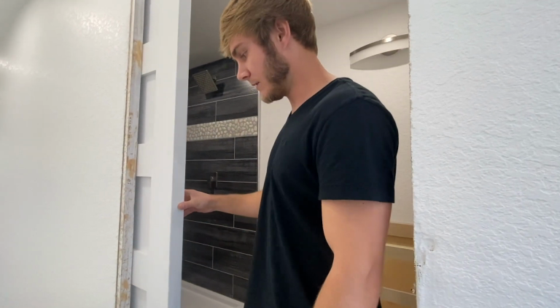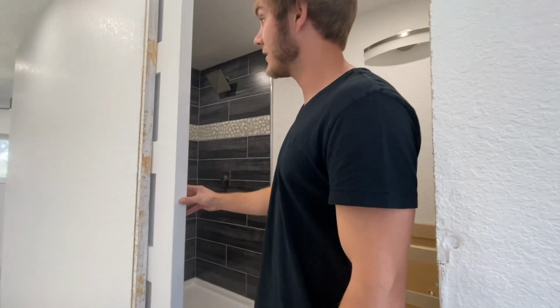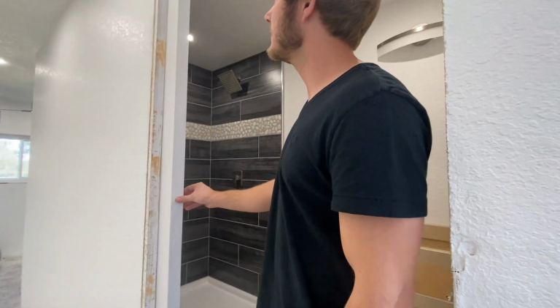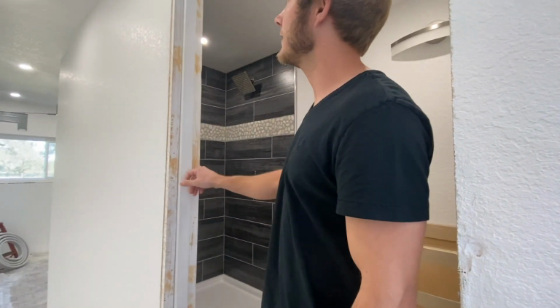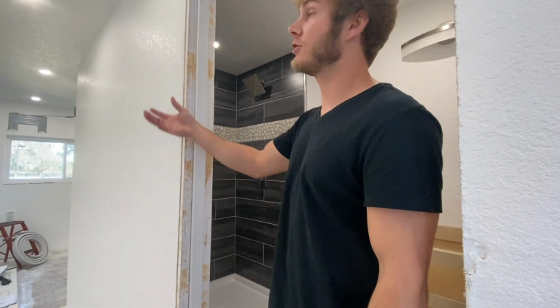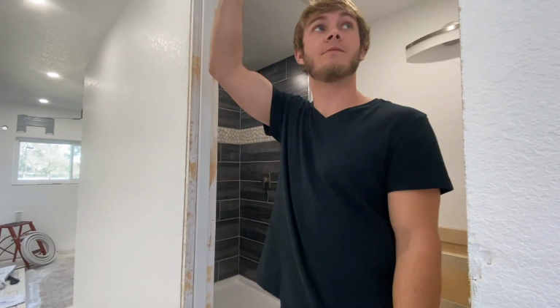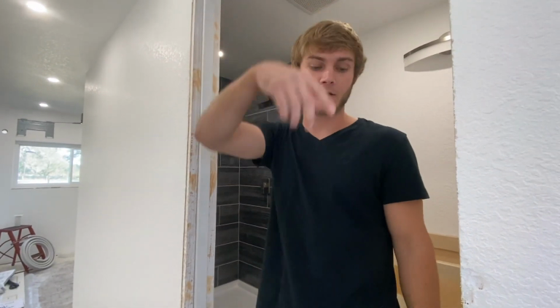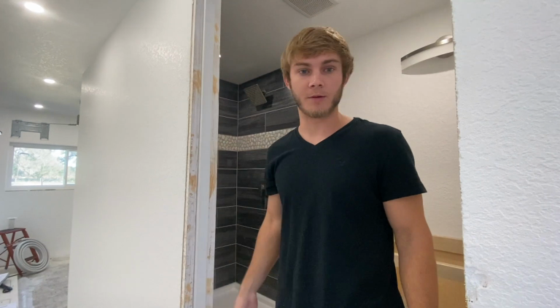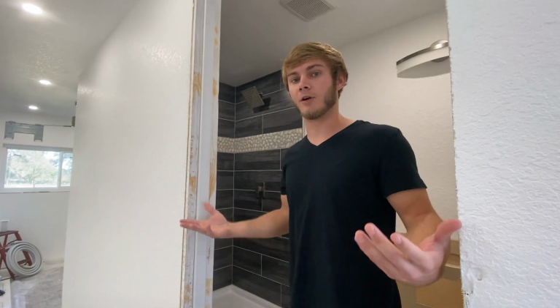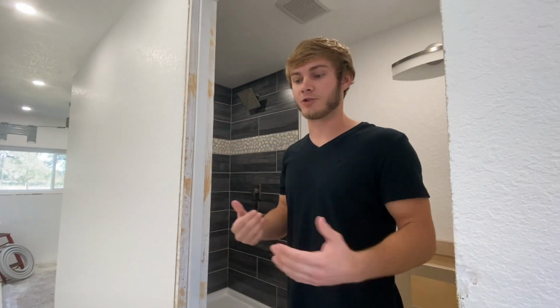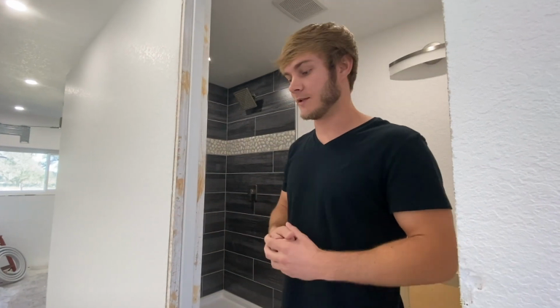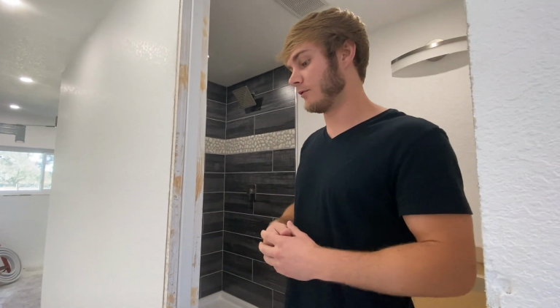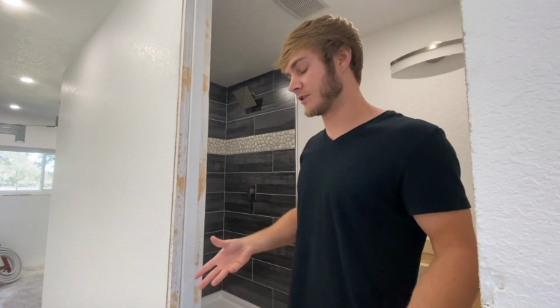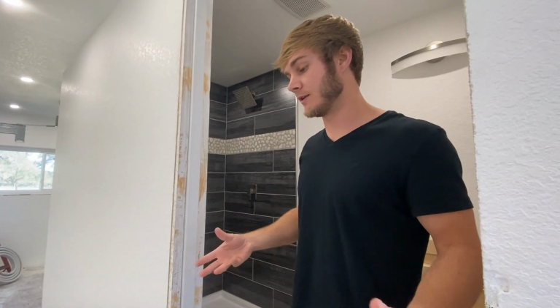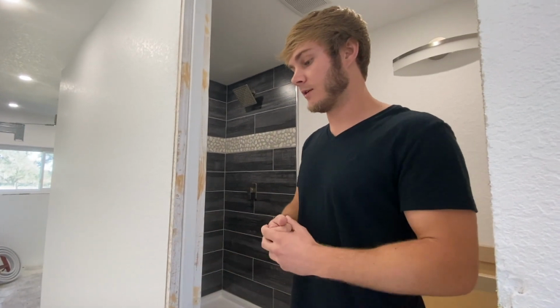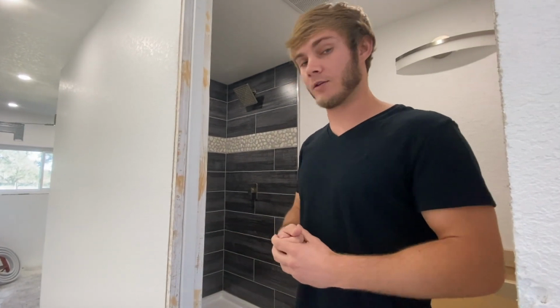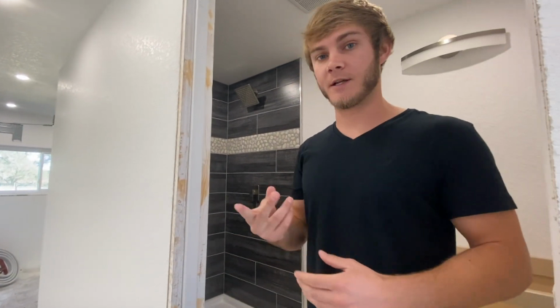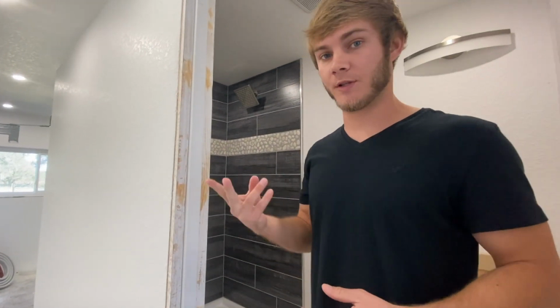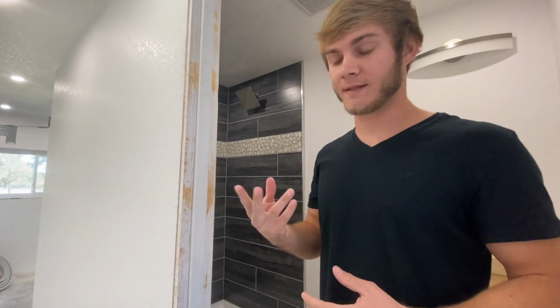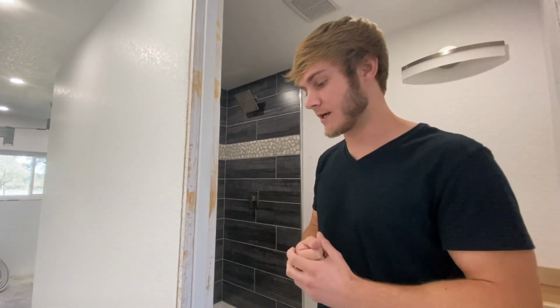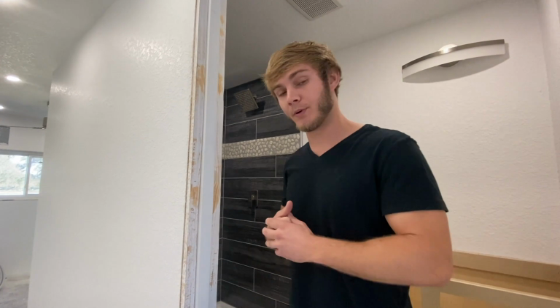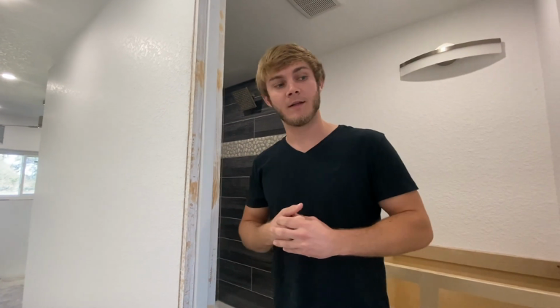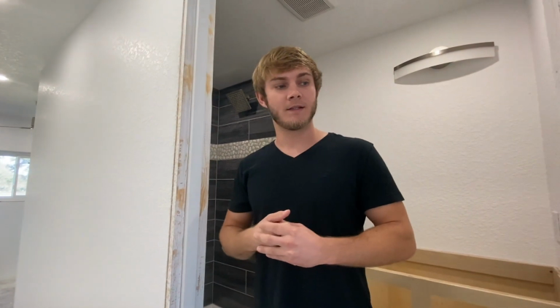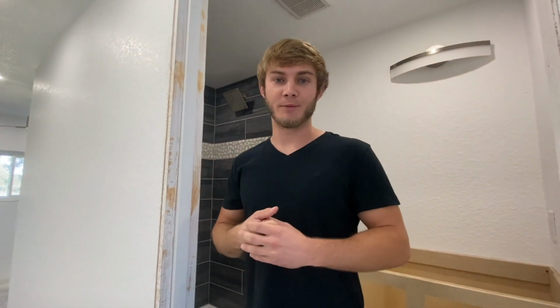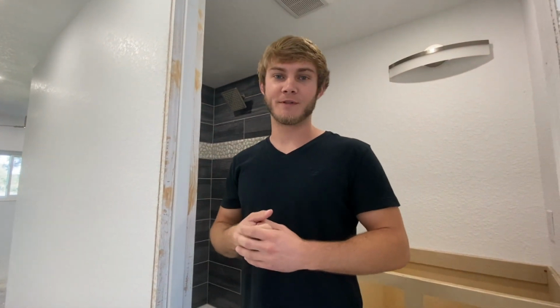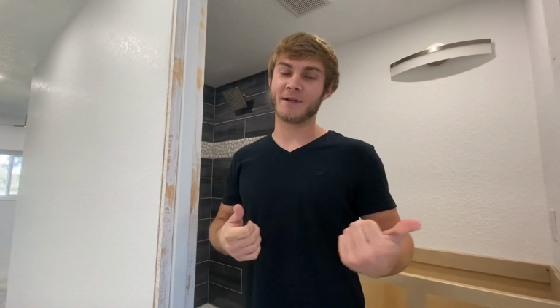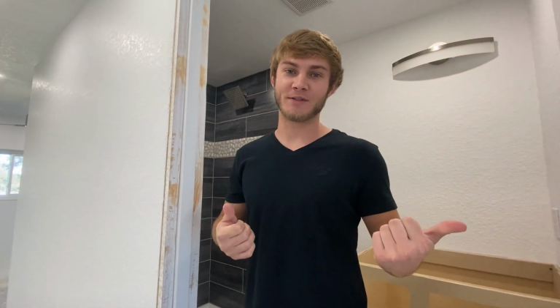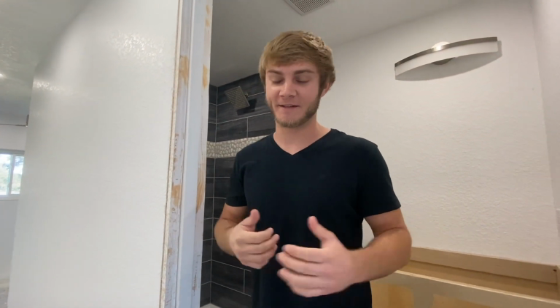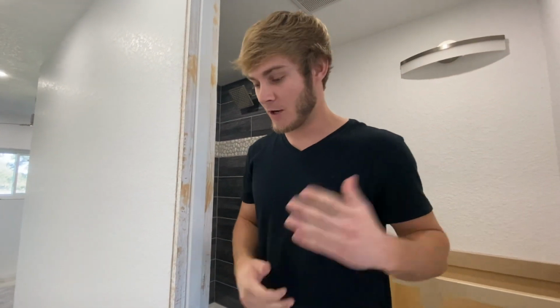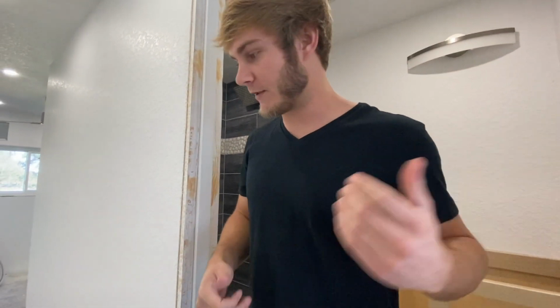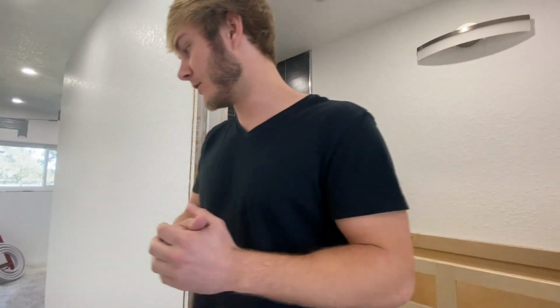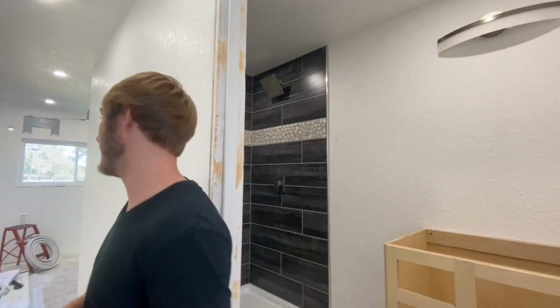That needs to be painted, trim needs to be run around. But I'm not going to run any trim yet until the floors are in, so I can do the baseboards and the trim at the same time. But I'm not going to put the floors in until the cabinets are painted. So we're waiting on the cabinets right now.